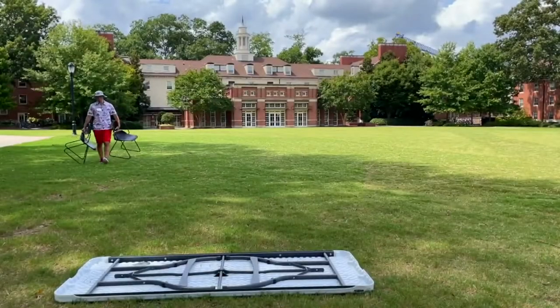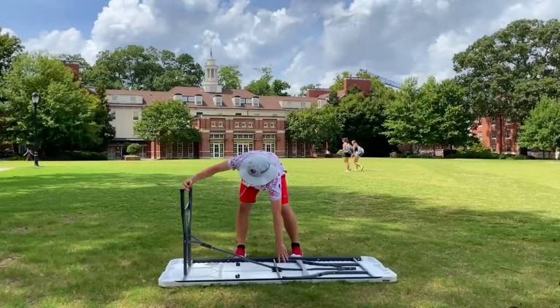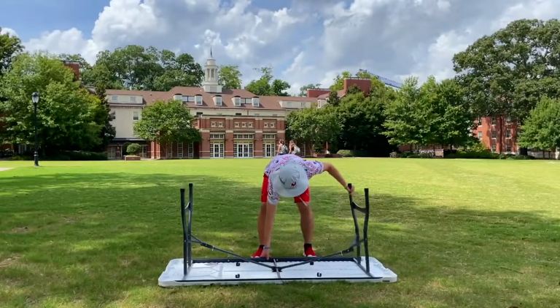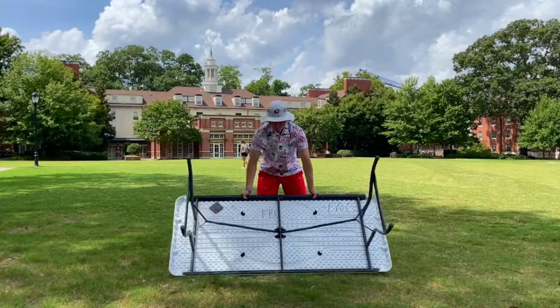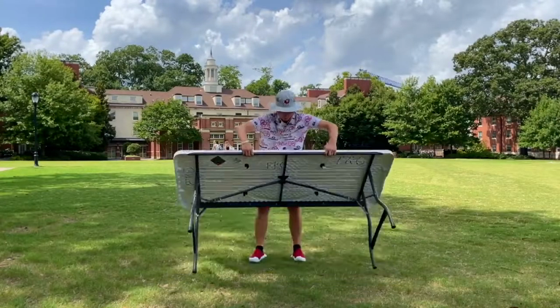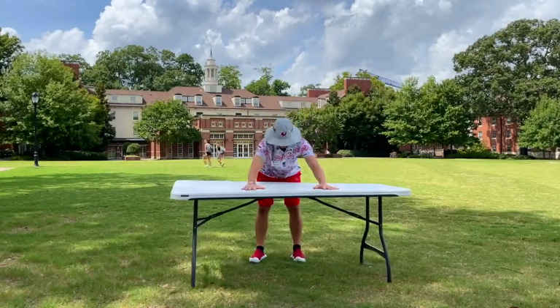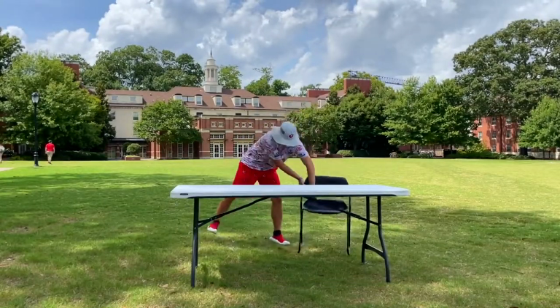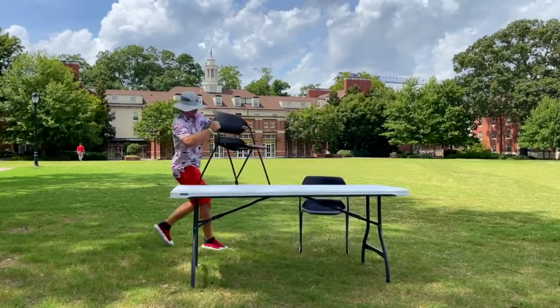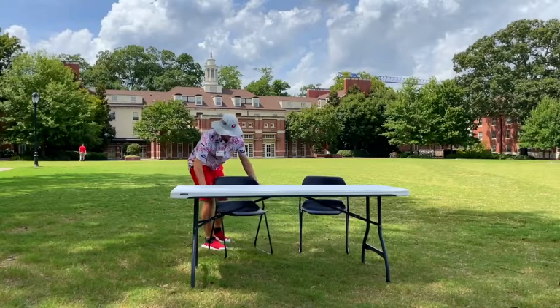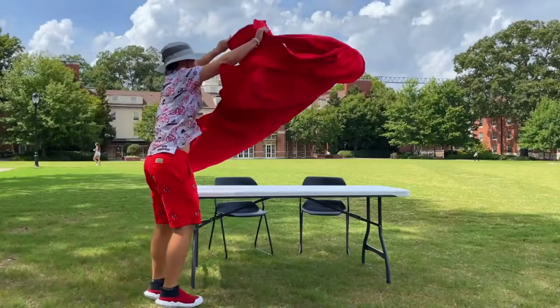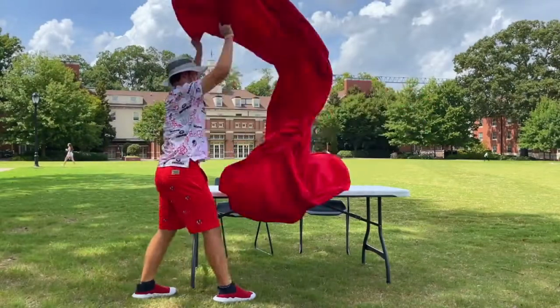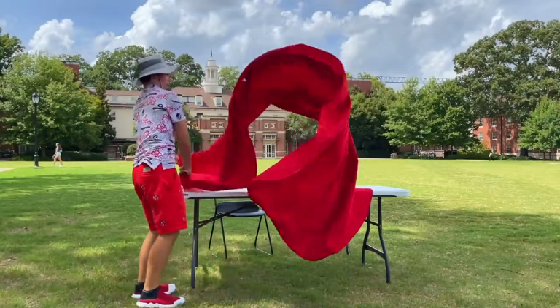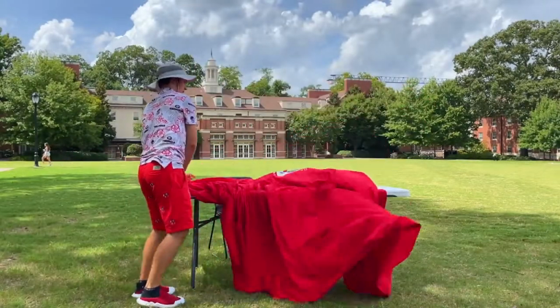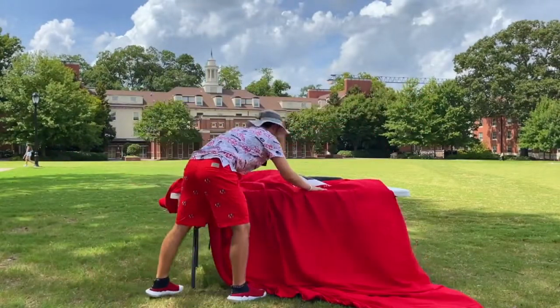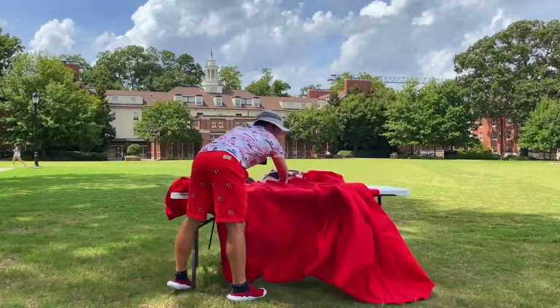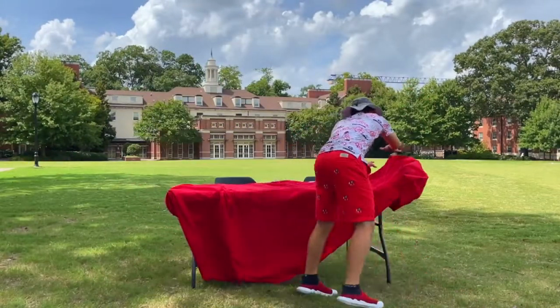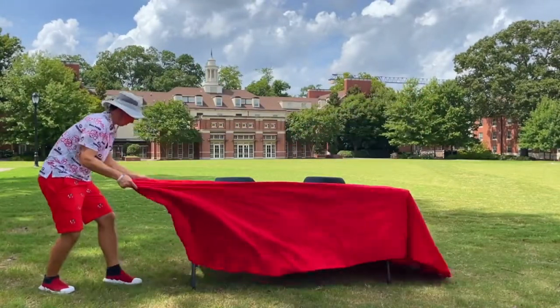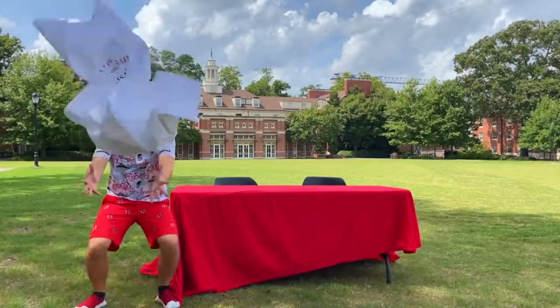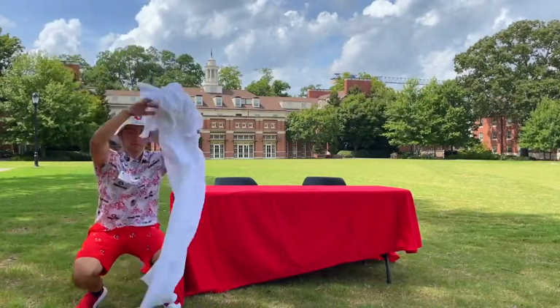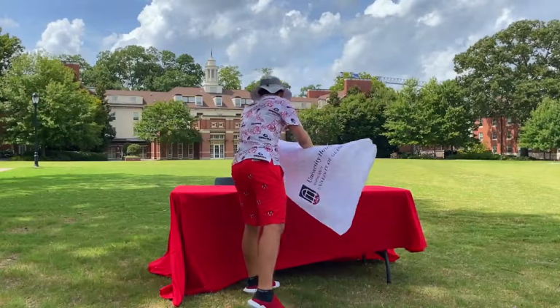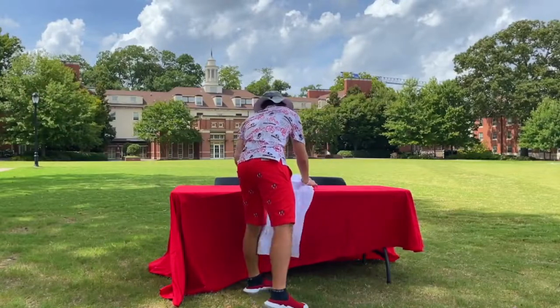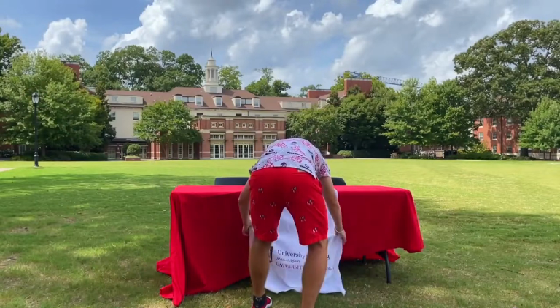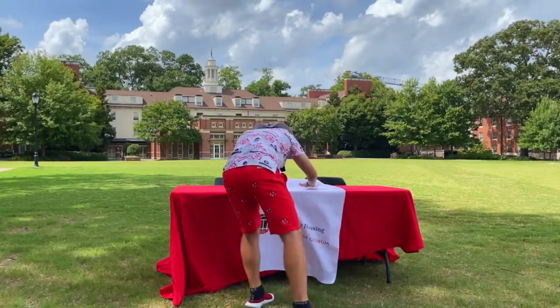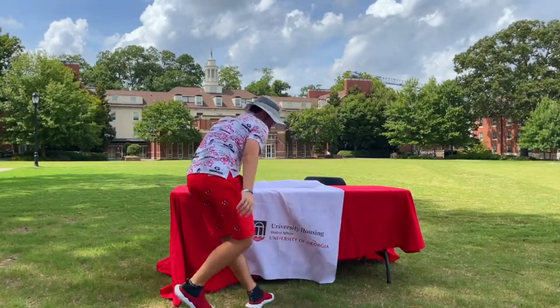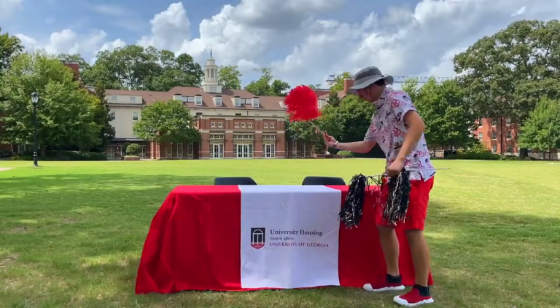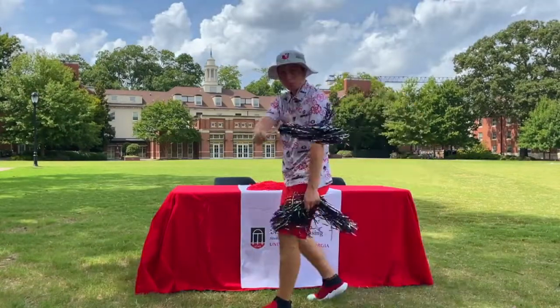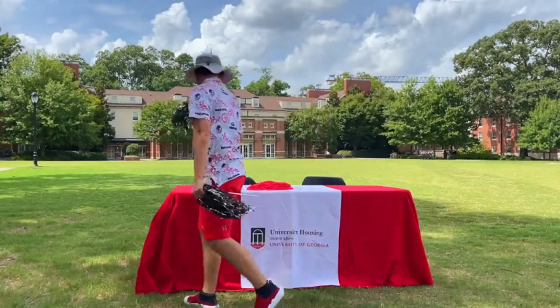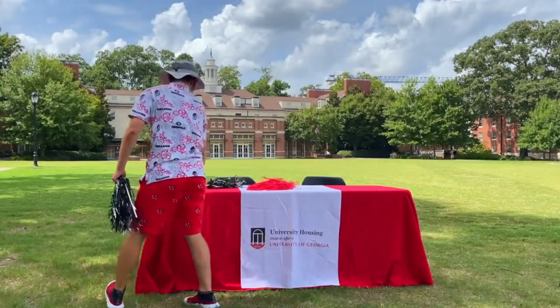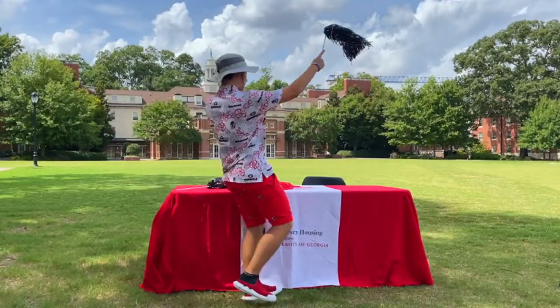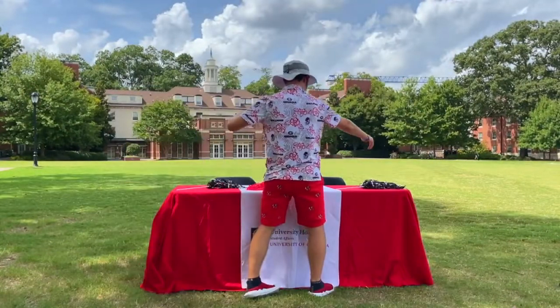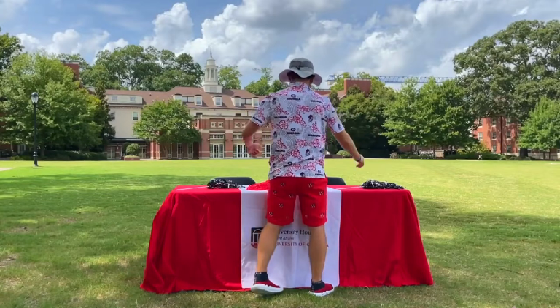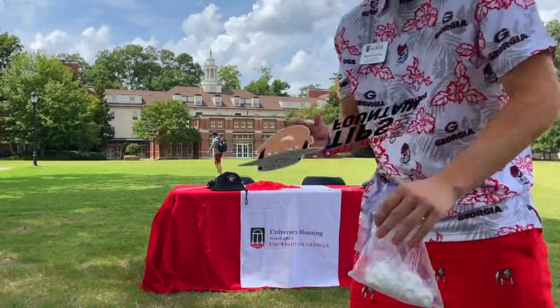Hello everyone and welcome to the University of Georgia's University Housing Channel. My name is Jackson Fountain and today I'm going to be asking students around Myers Quad where they like to study. Like the video, subscribe, and comment down below a question you'd like to see next. I look forward to hearing from you all.